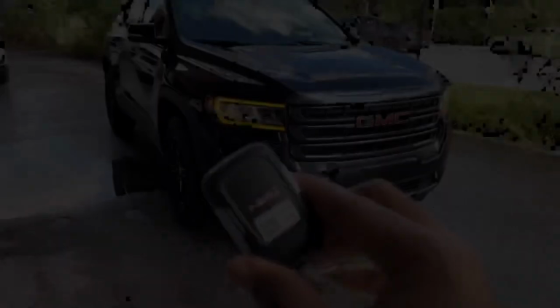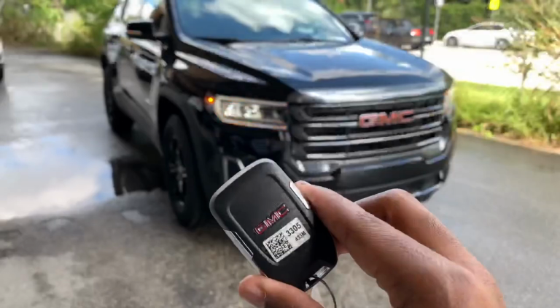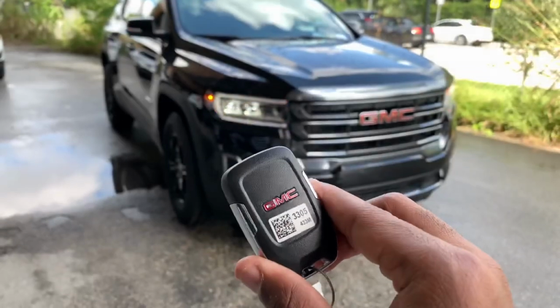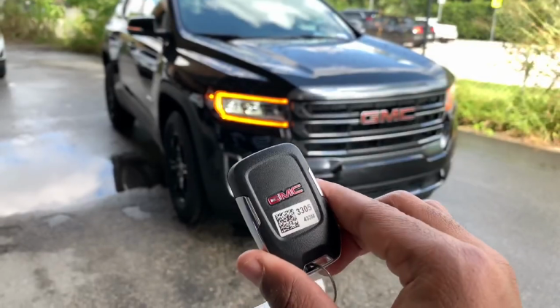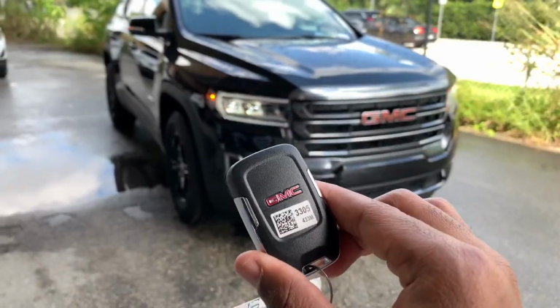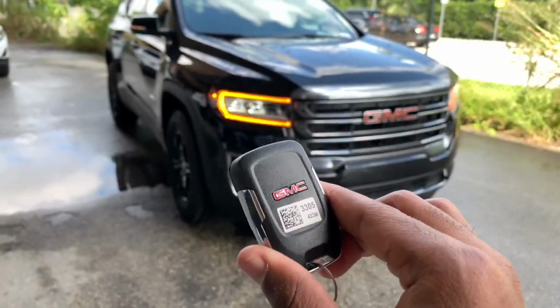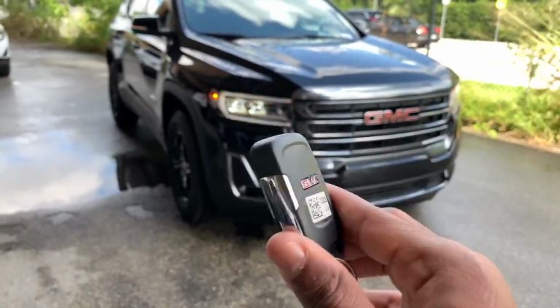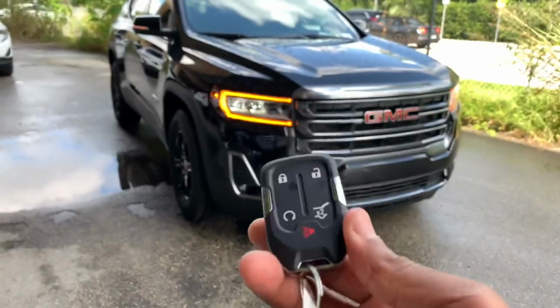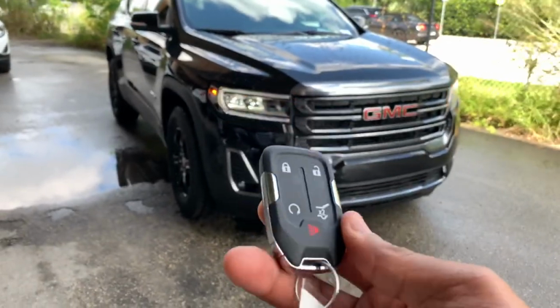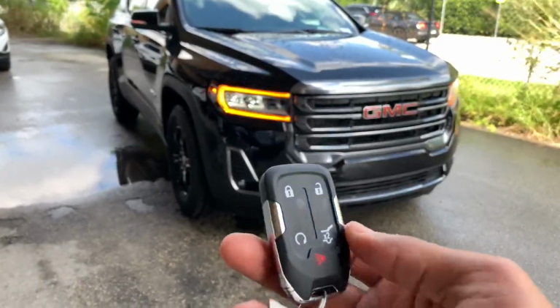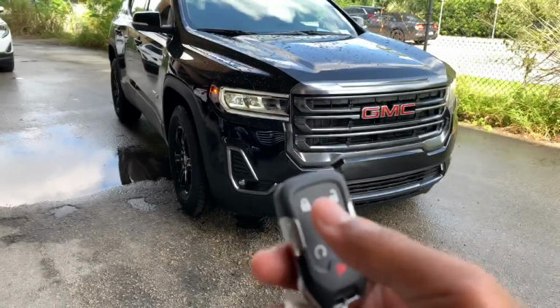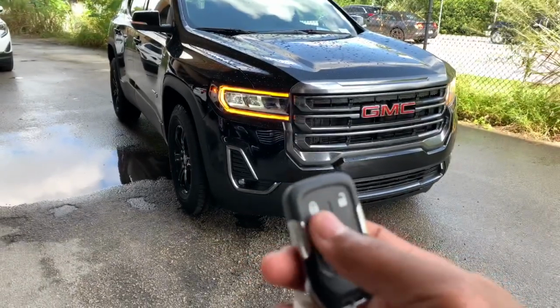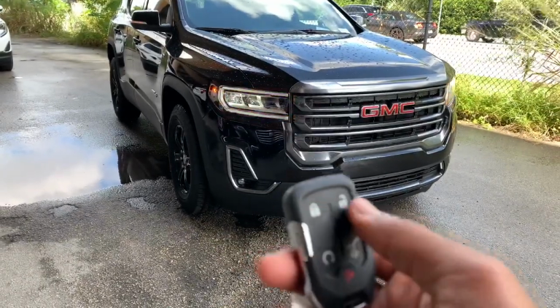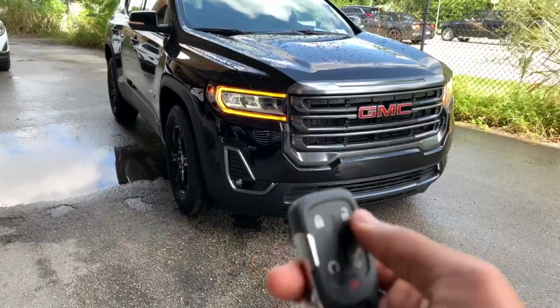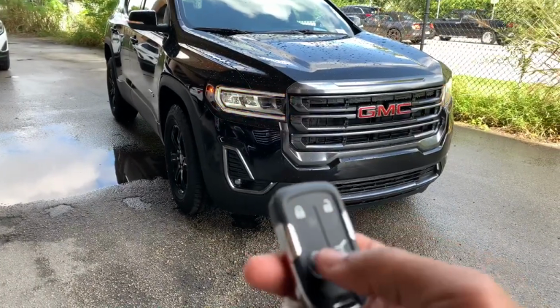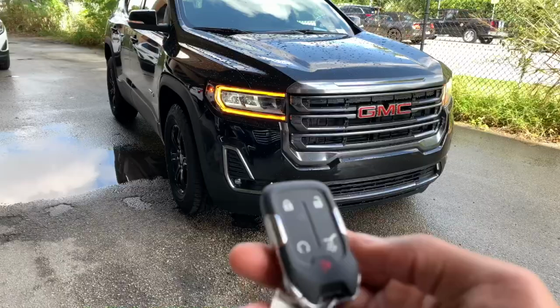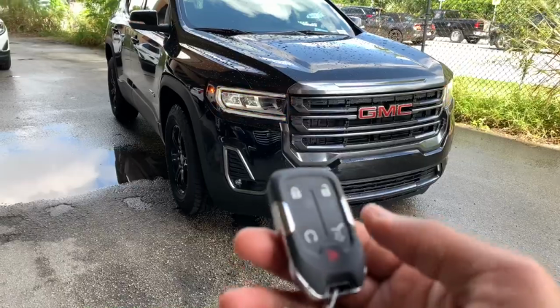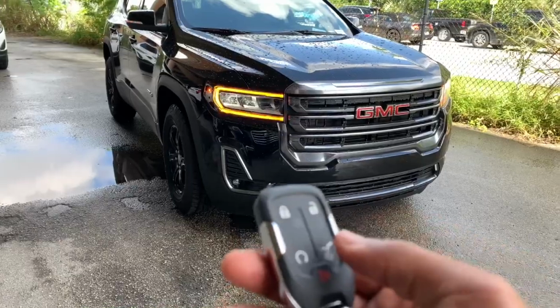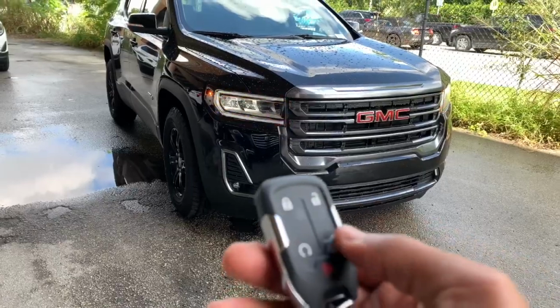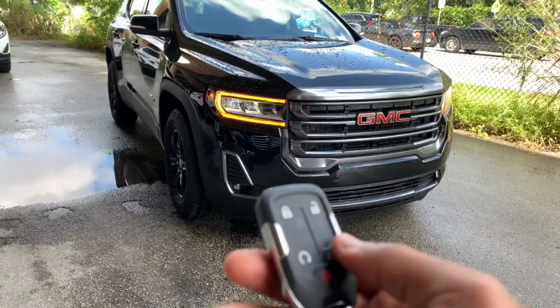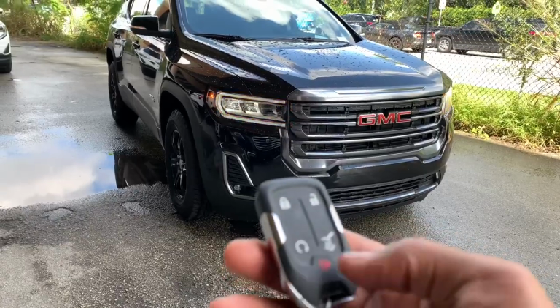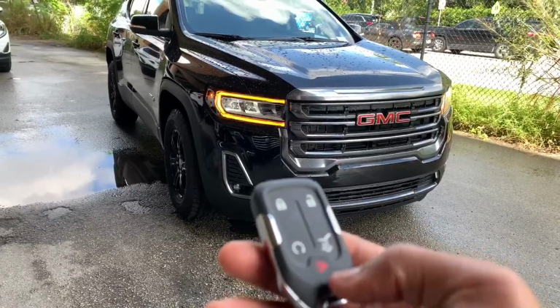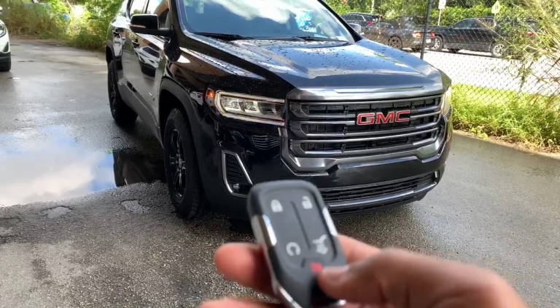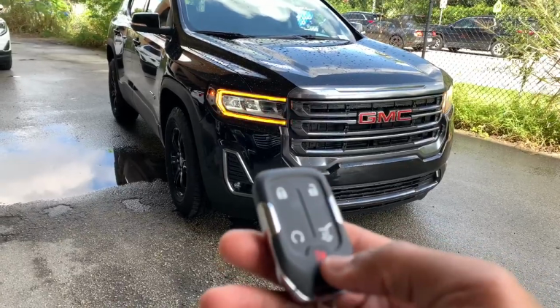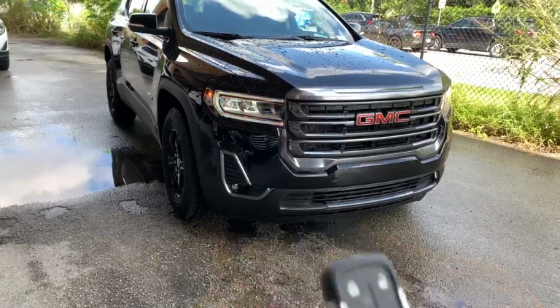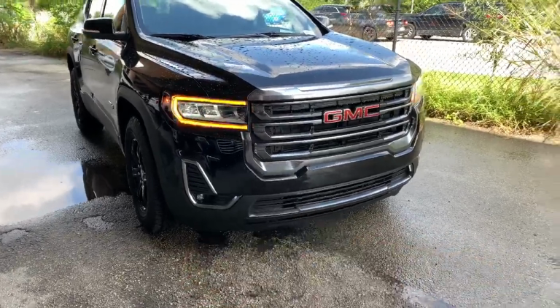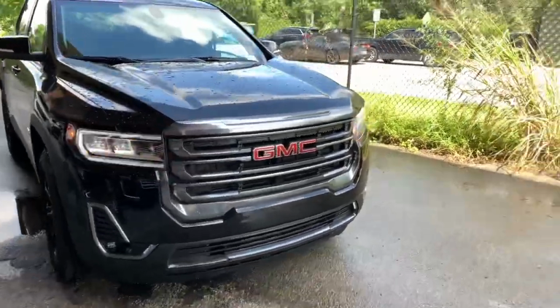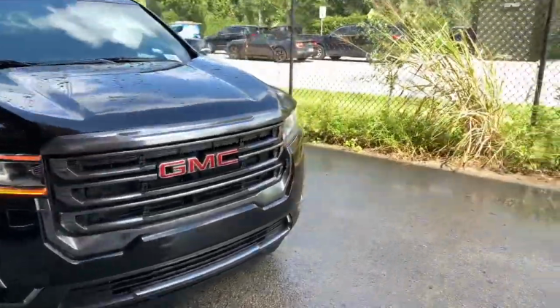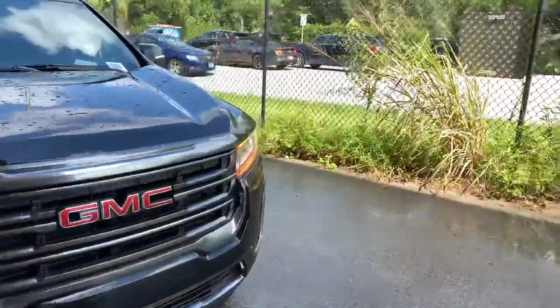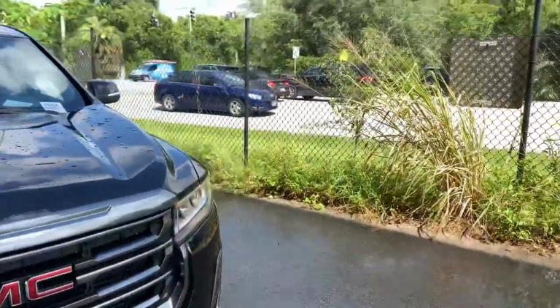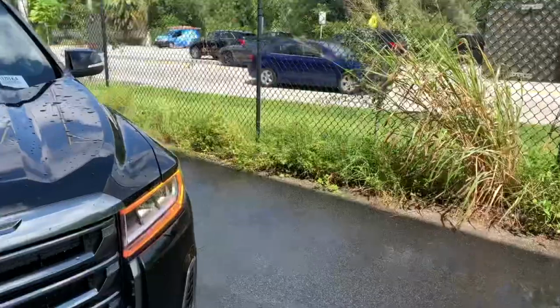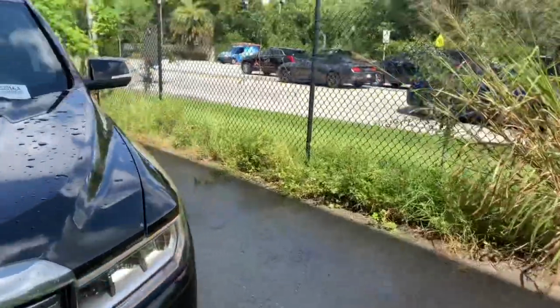The key fob has the GMC logo on the back. You have your lock, unlock, remote start, tailgate release, and panic button. You can keep this key fob in your pocket or purse for keyless entry.